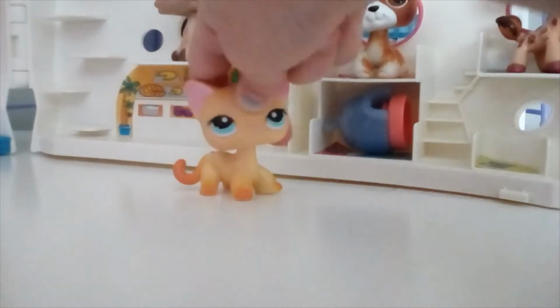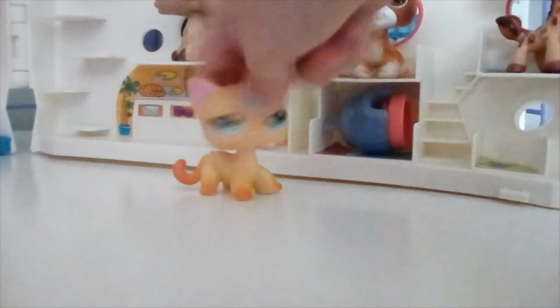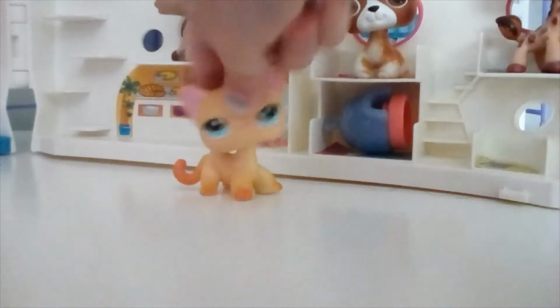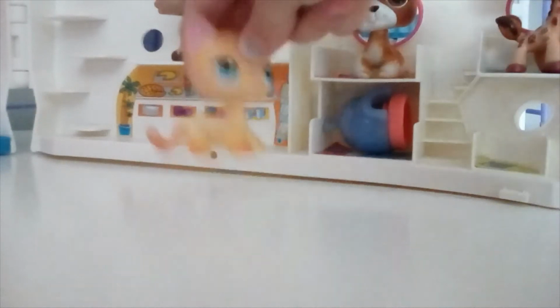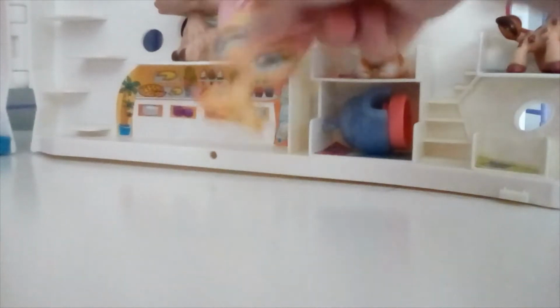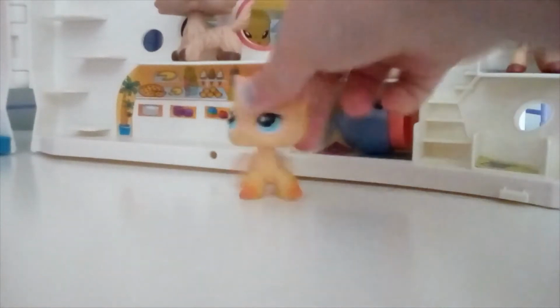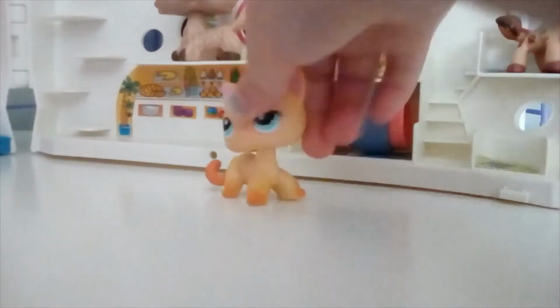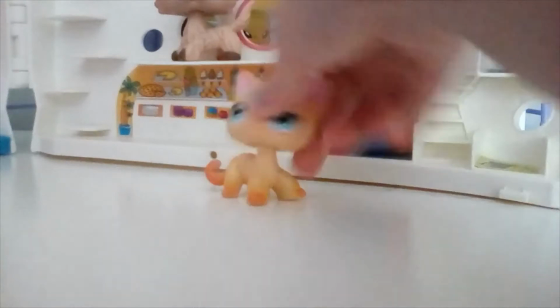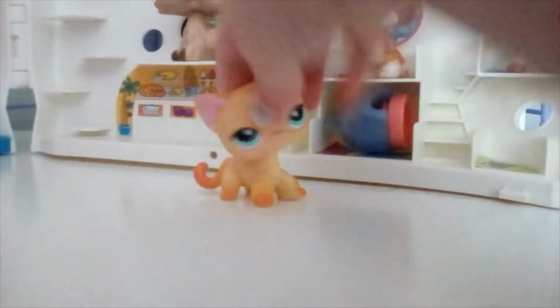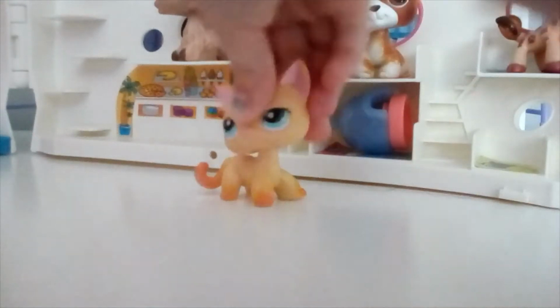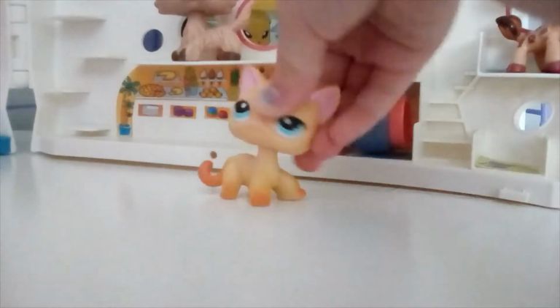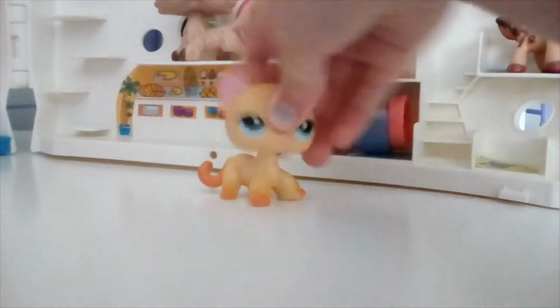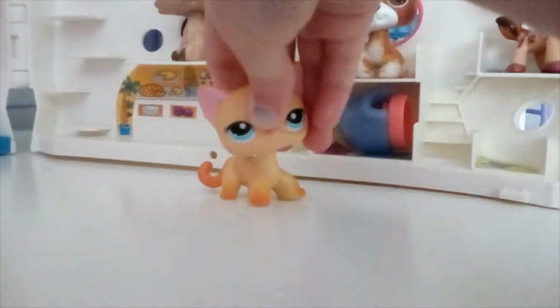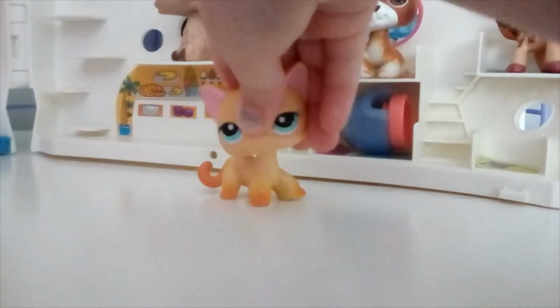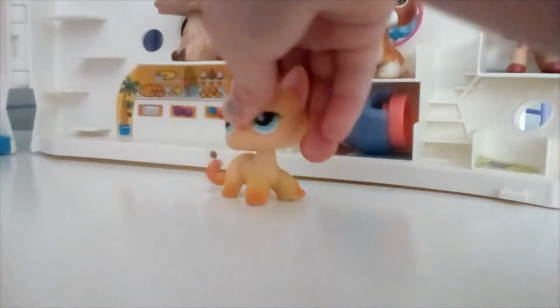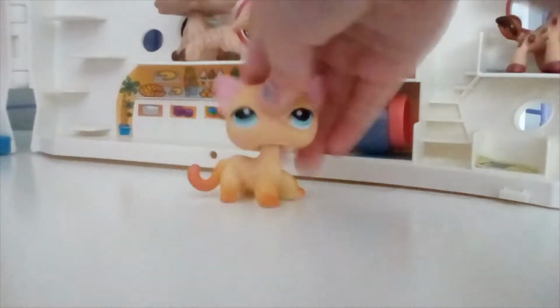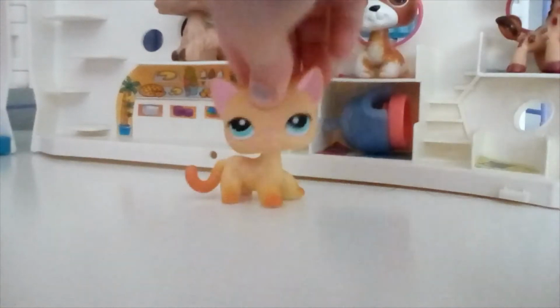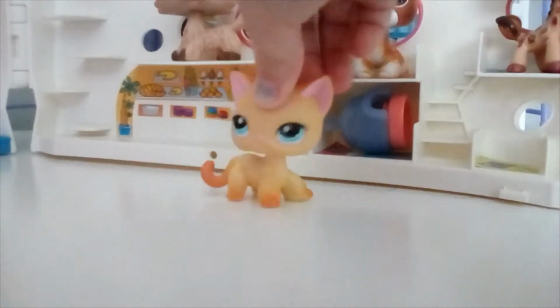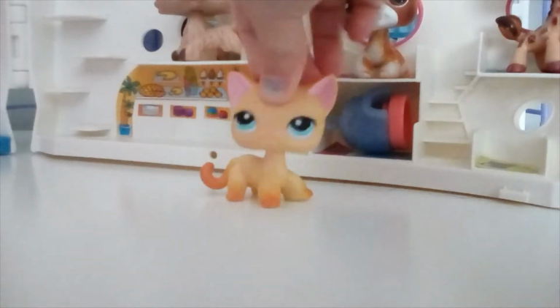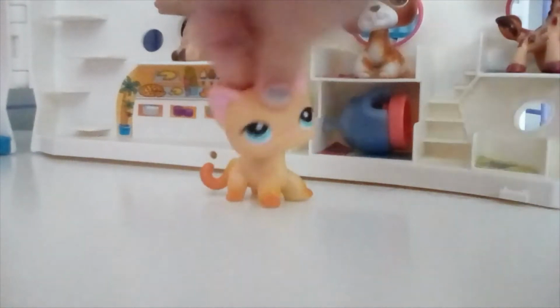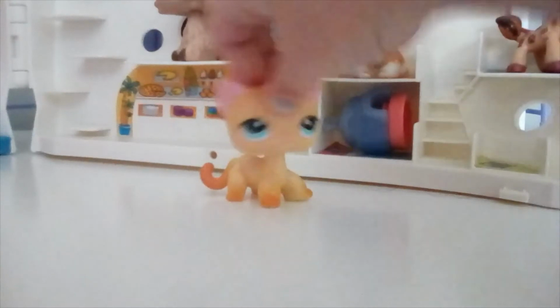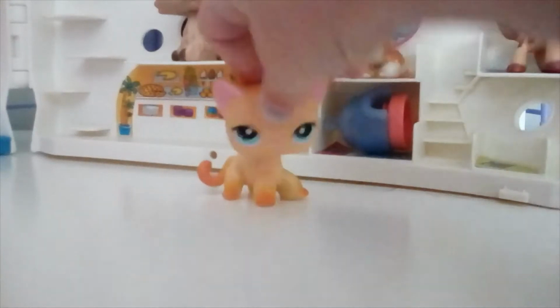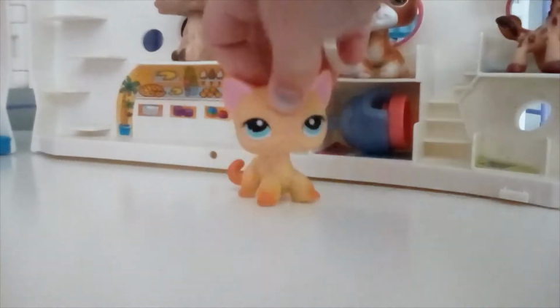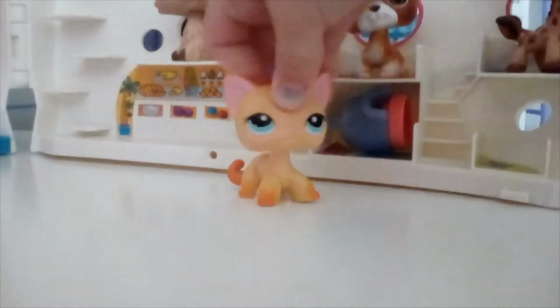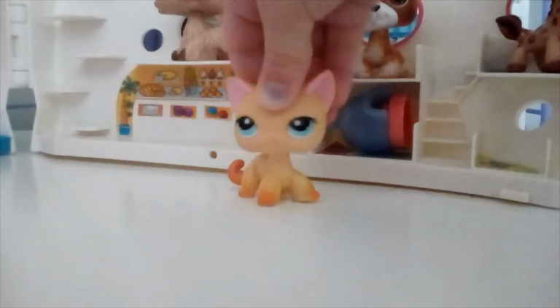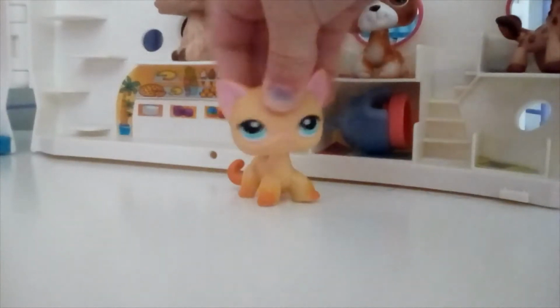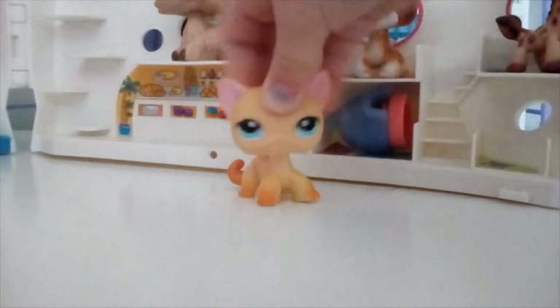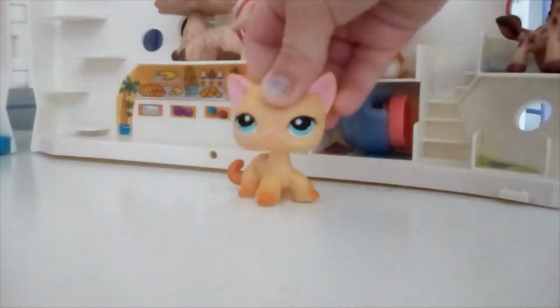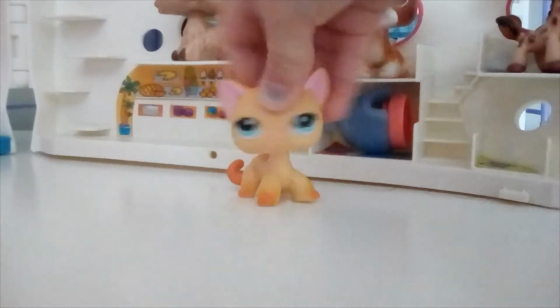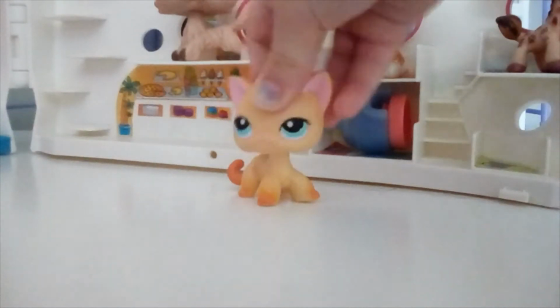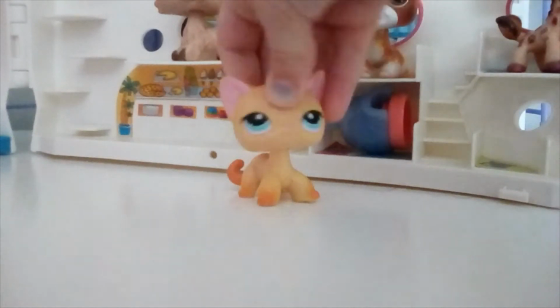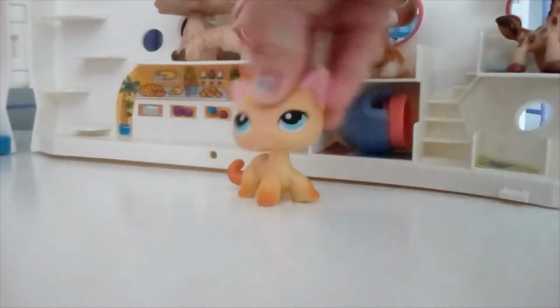In this video I'm just going to be talking about, well, just like things — I don't know how to describe it. I'm just going to be talking about things with my Littlest Pet Shop.